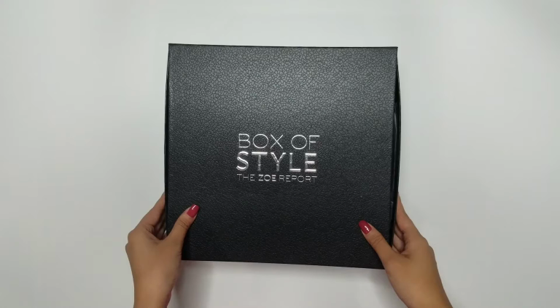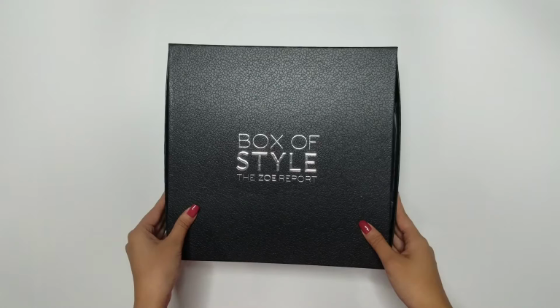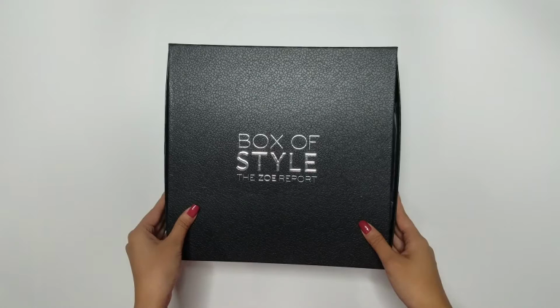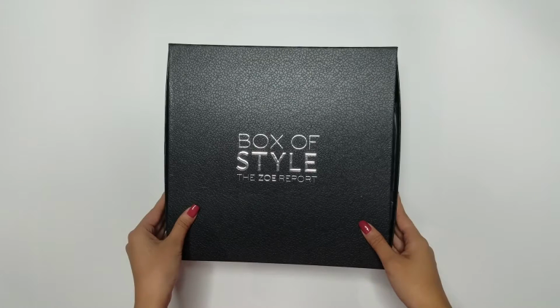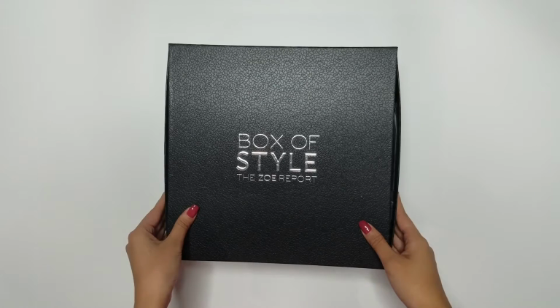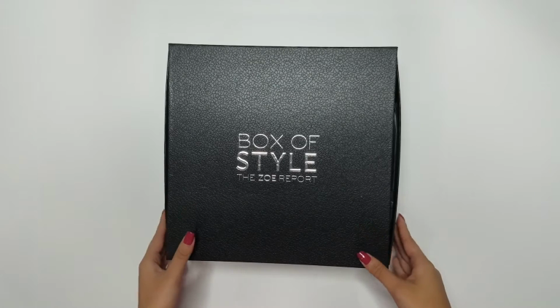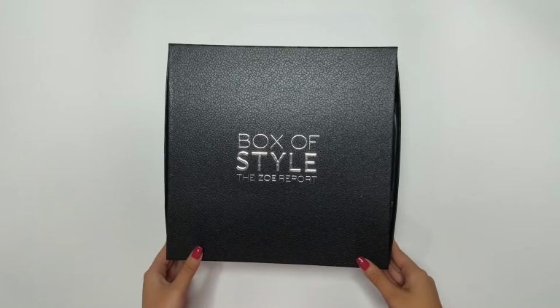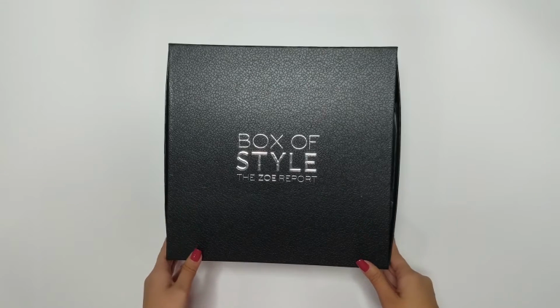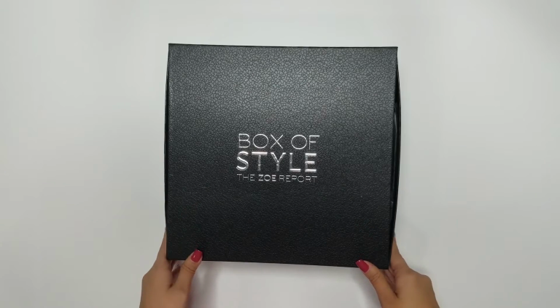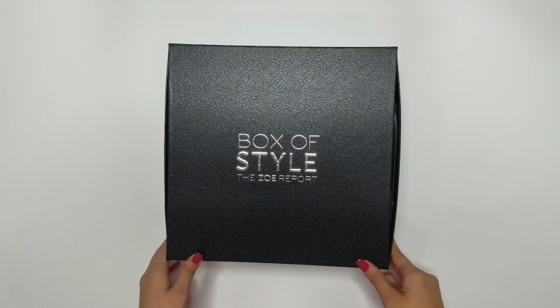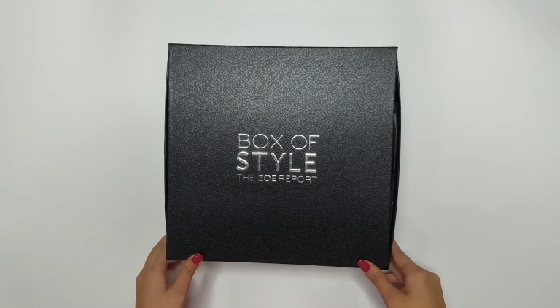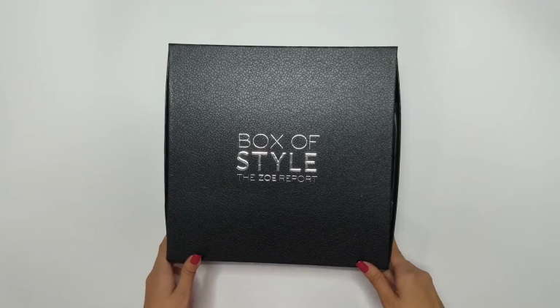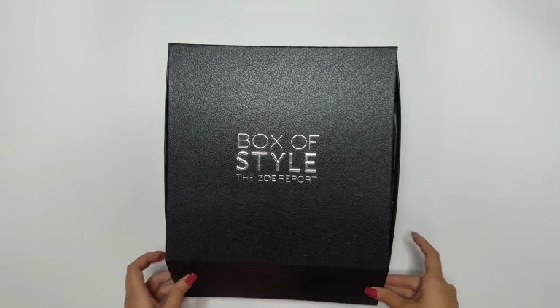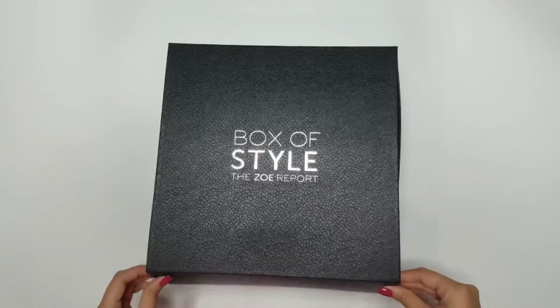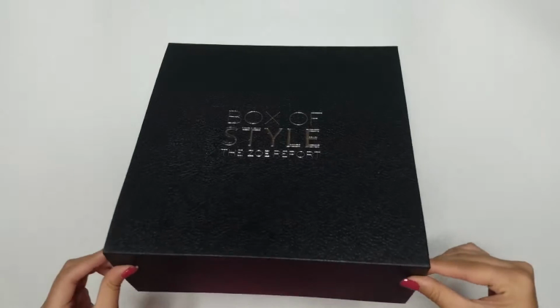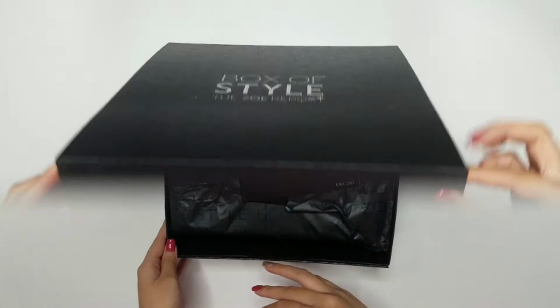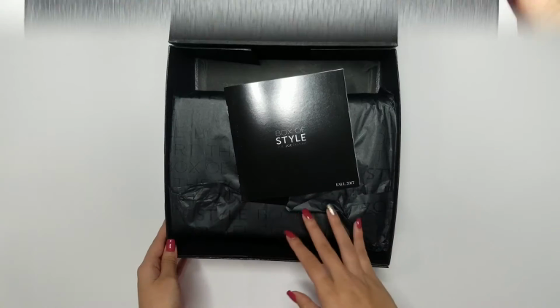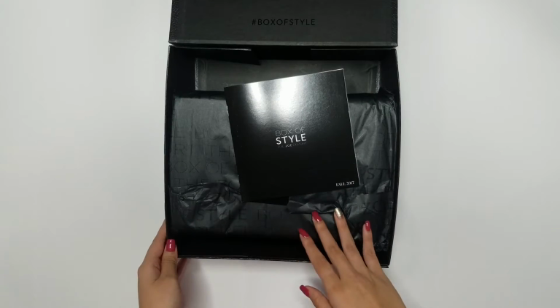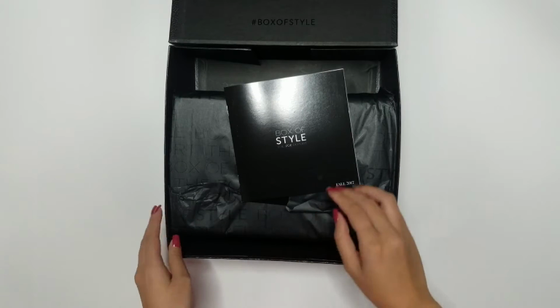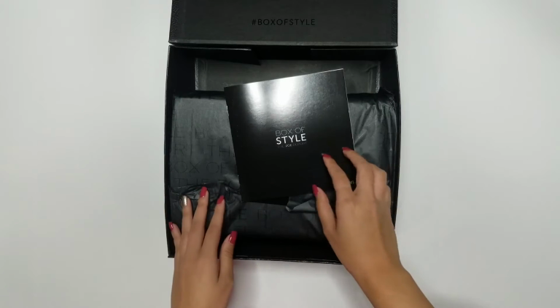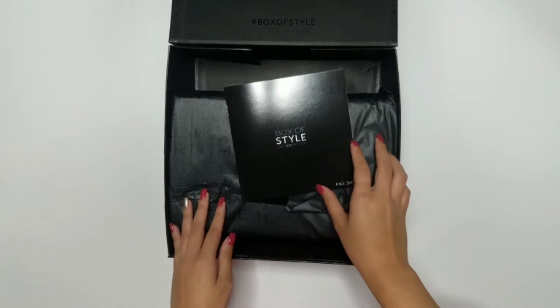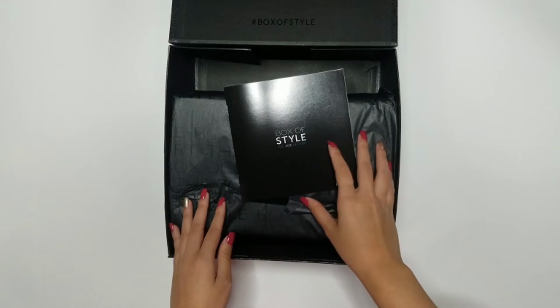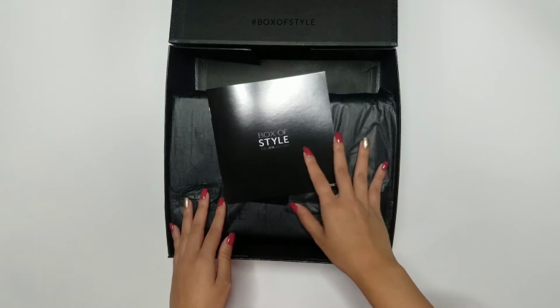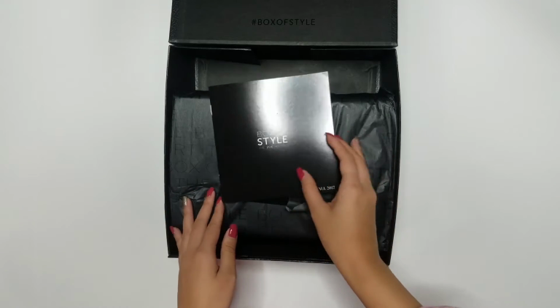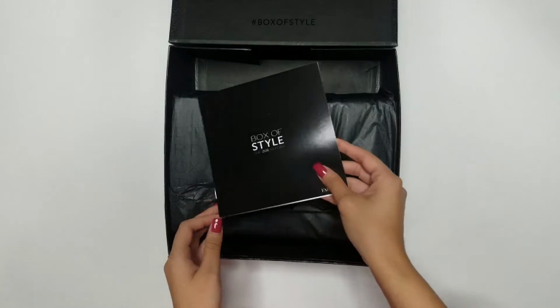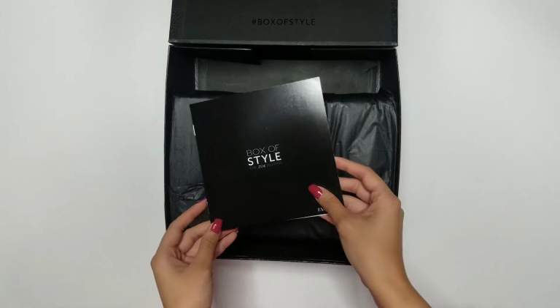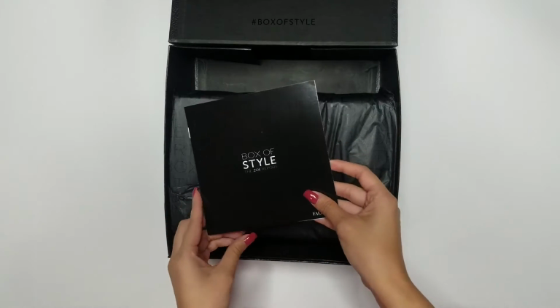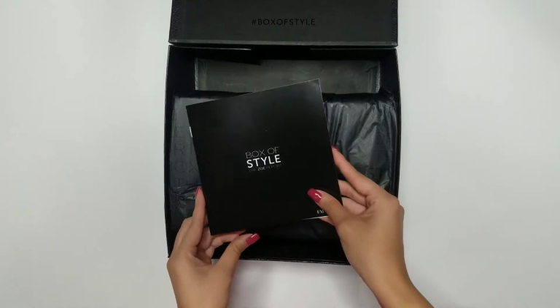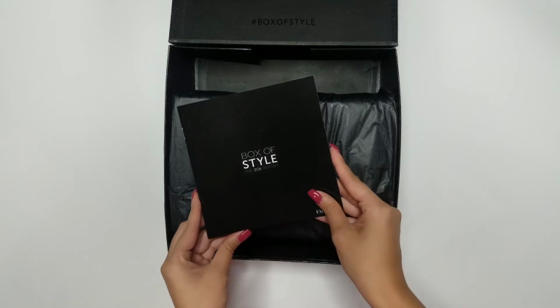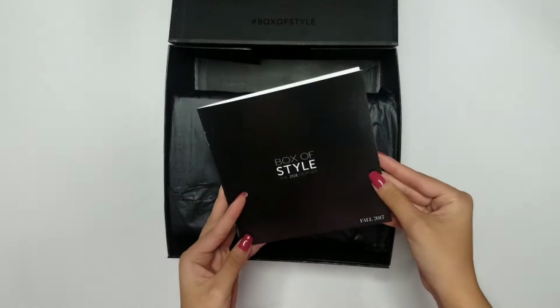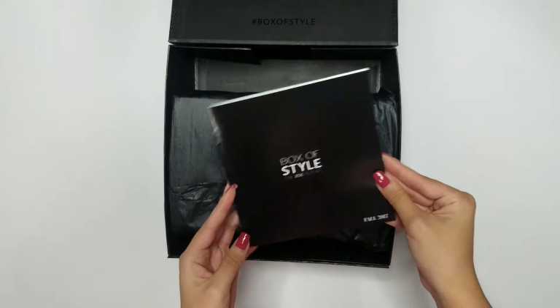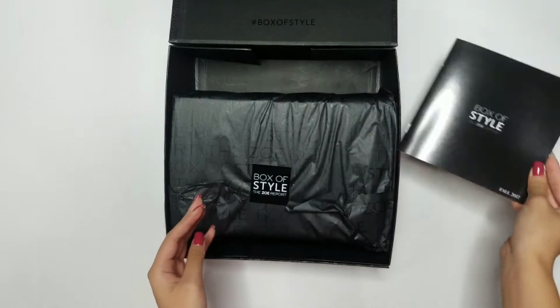Hi everyone! Welcome to One Step to Beauty by Trang channel. Today I'm going to unbox my fourth box of style subscription box by The Zoe Report. I'm super excited — I was very happy with my three previous boxes.